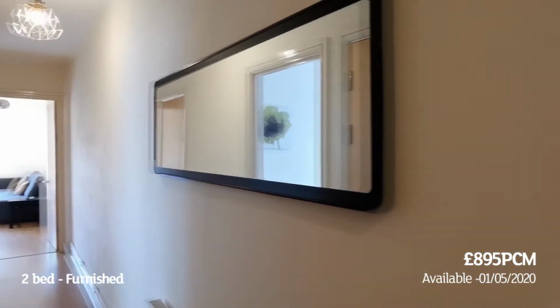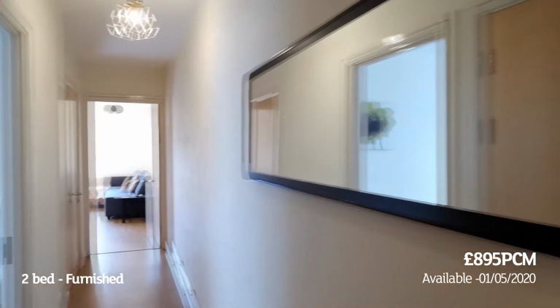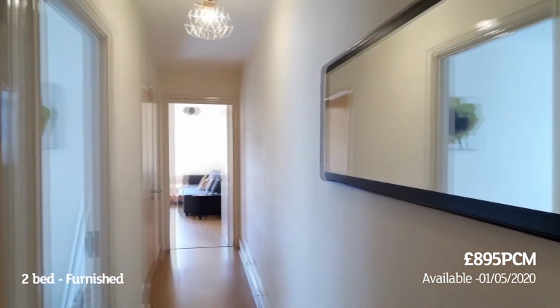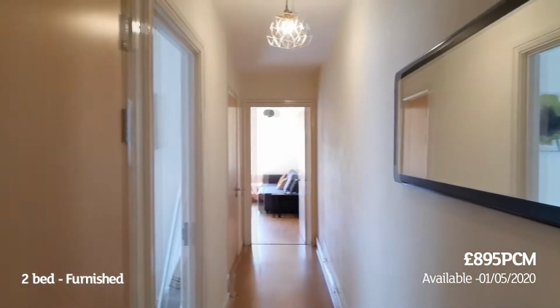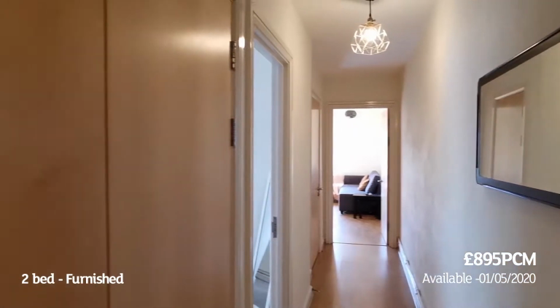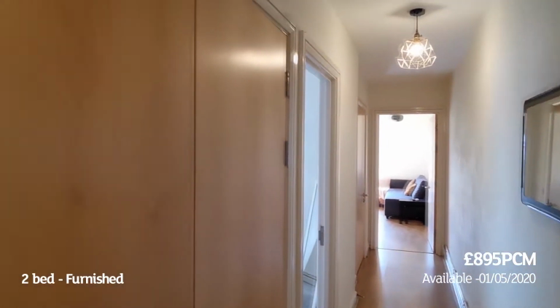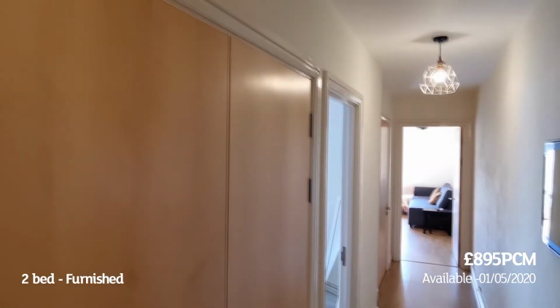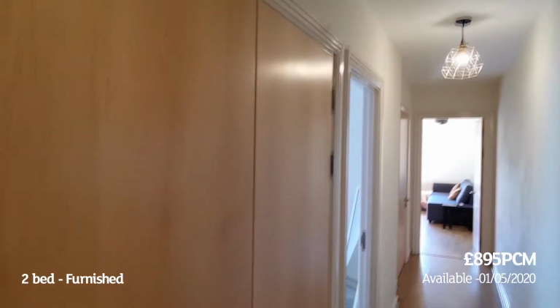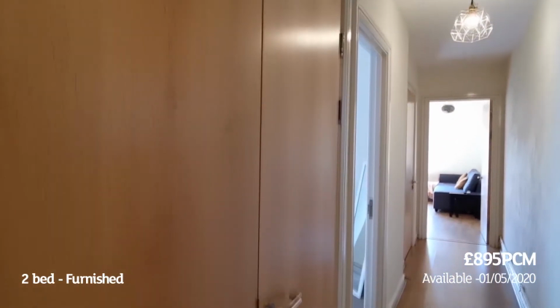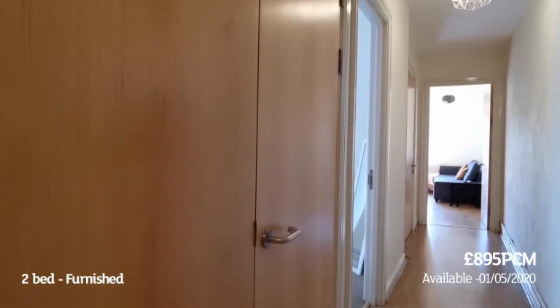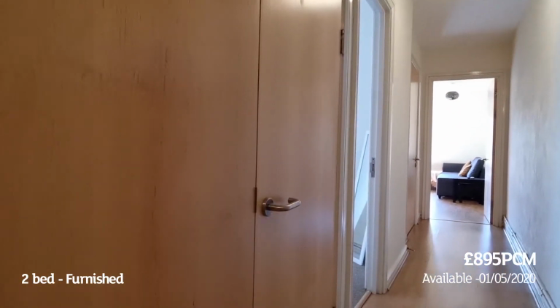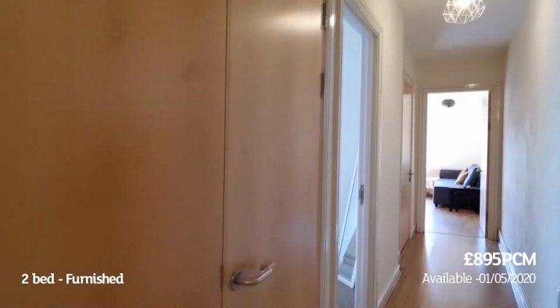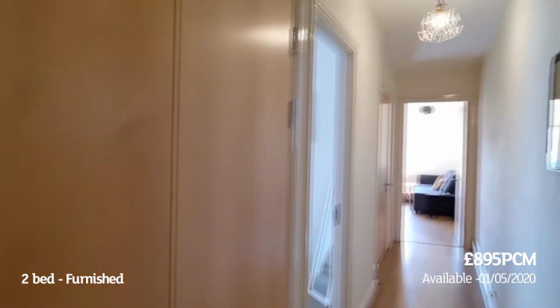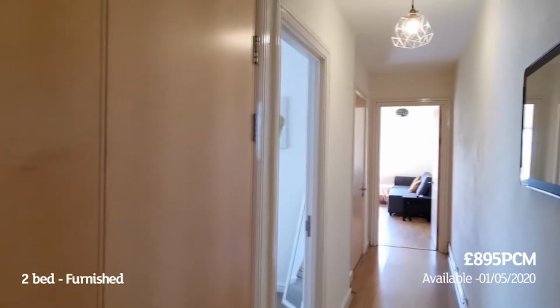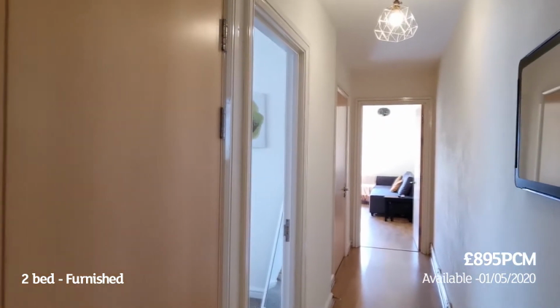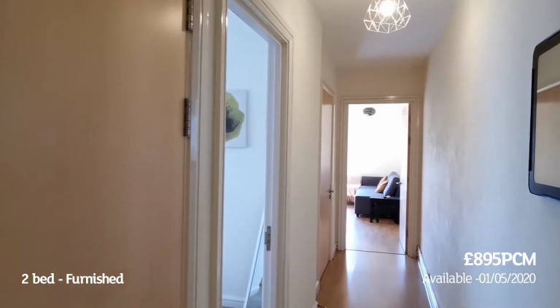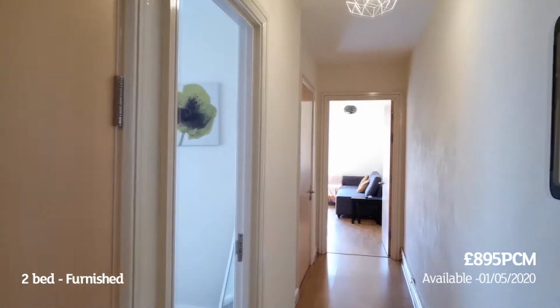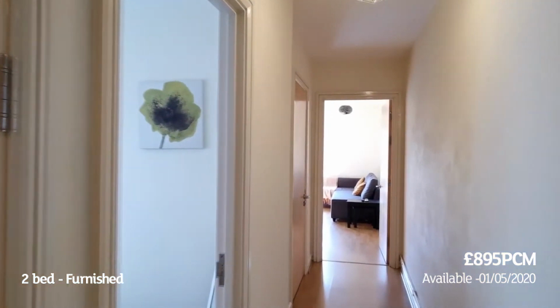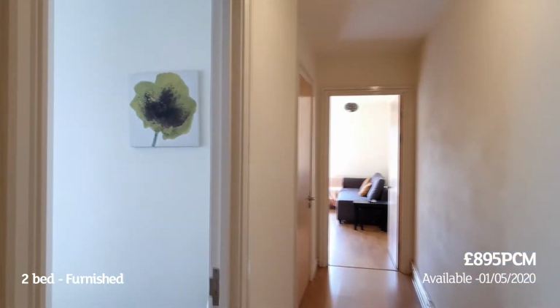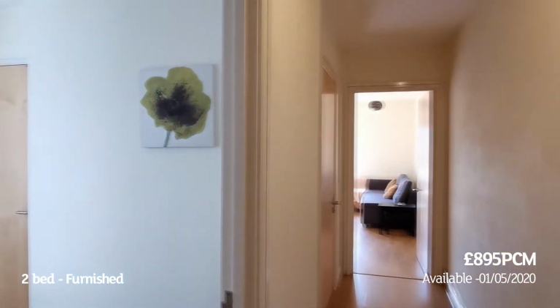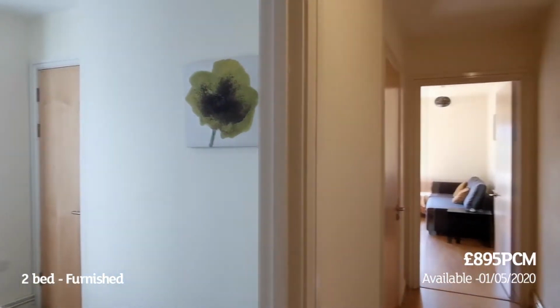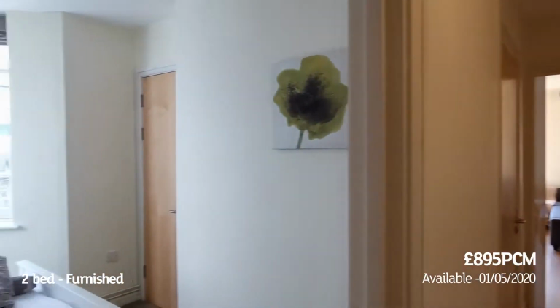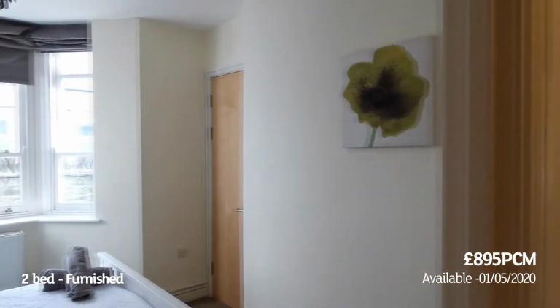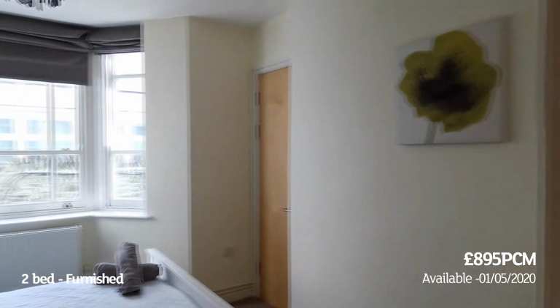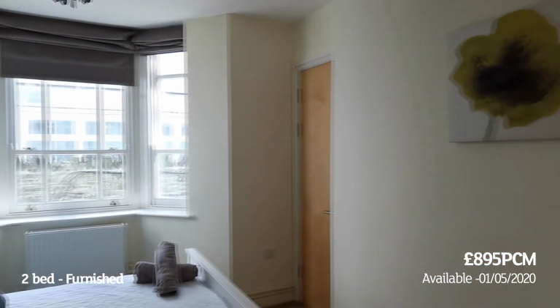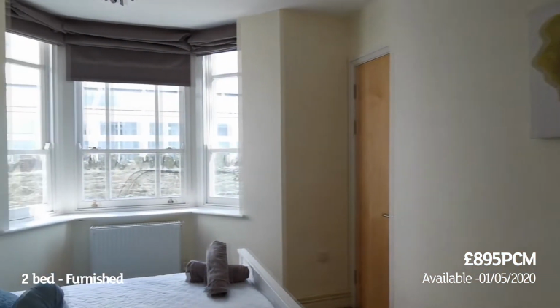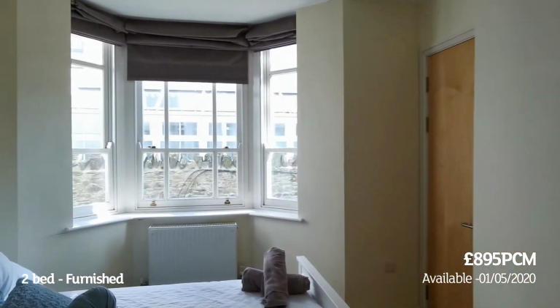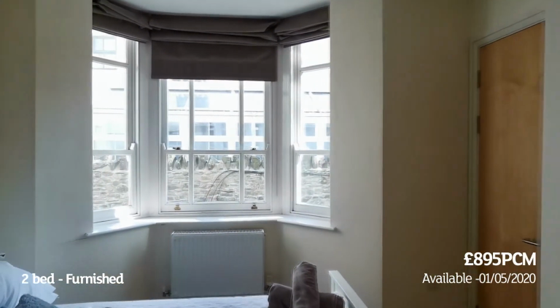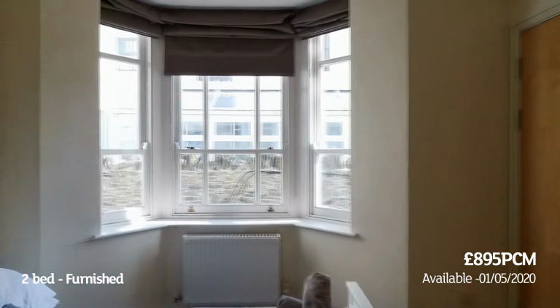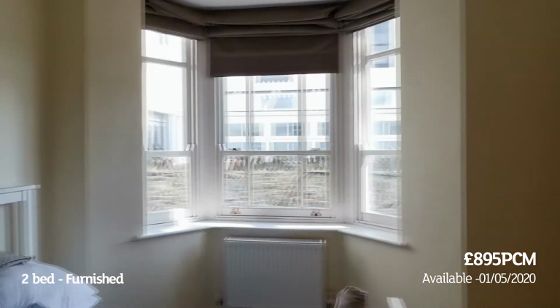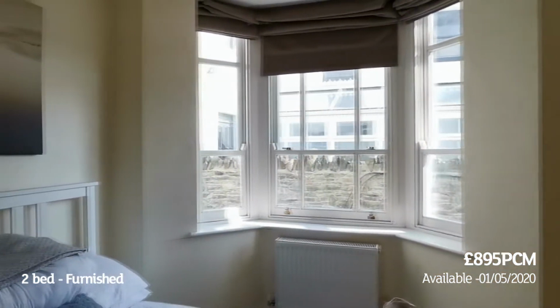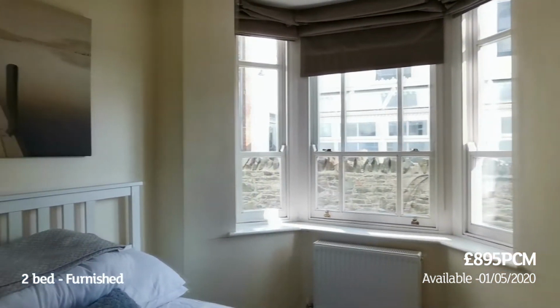Moving on, there's hallway storage for bits and bobs — ironing board, hoover and such. This is bedroom two, again with a nice bay window, plenty of light, and a storage cupboard.